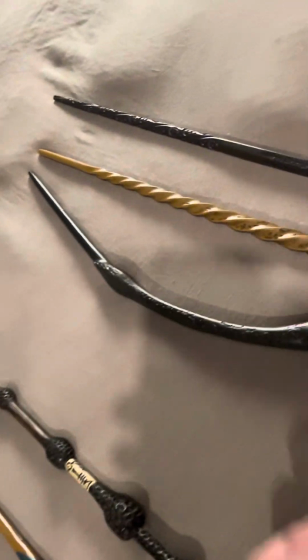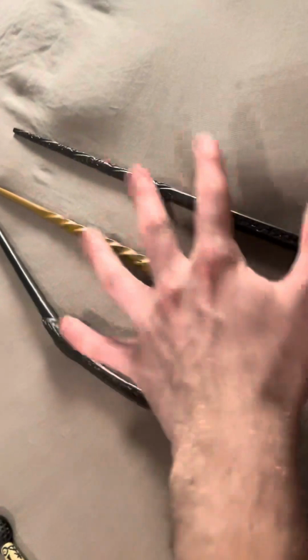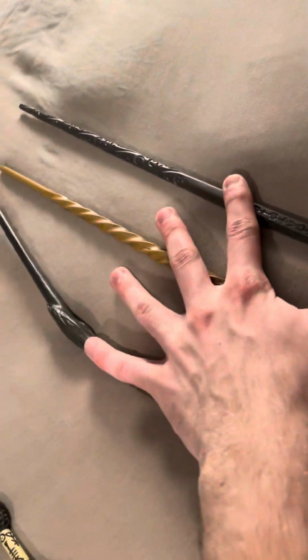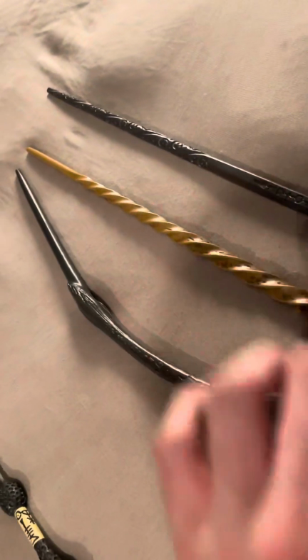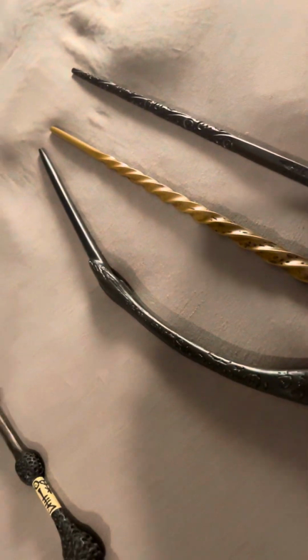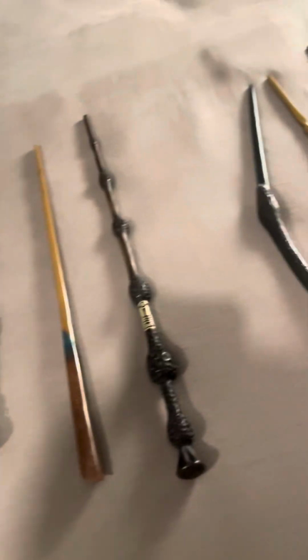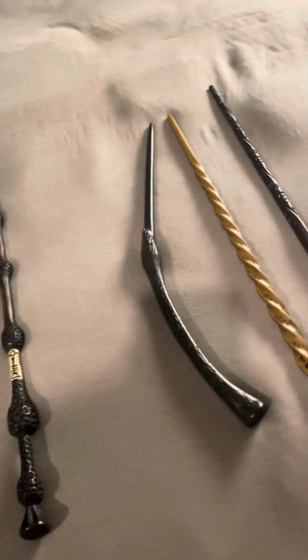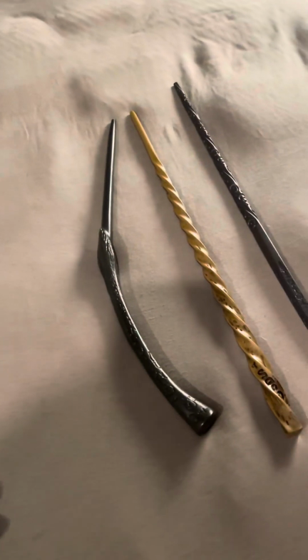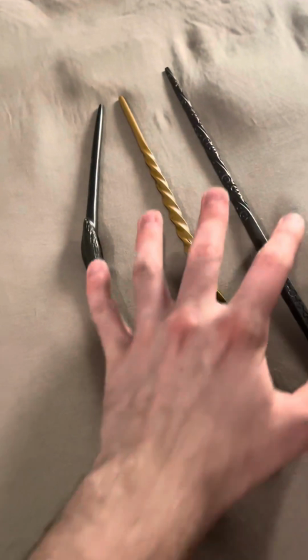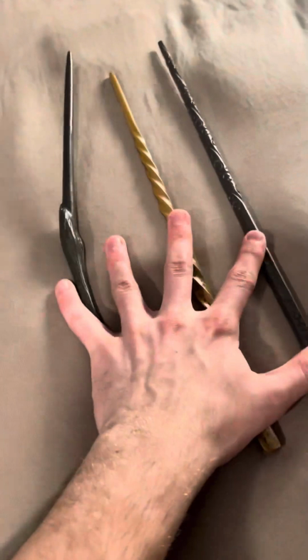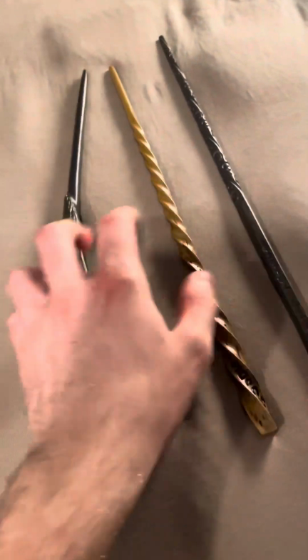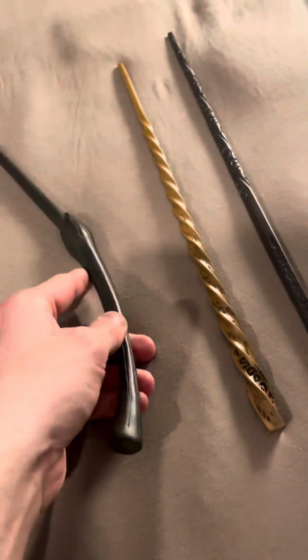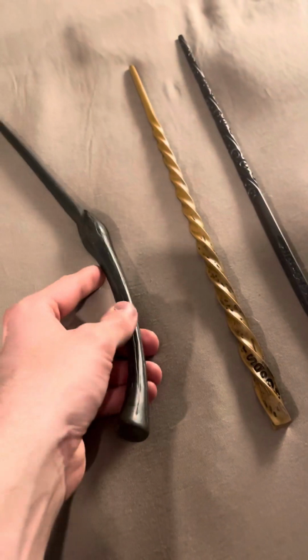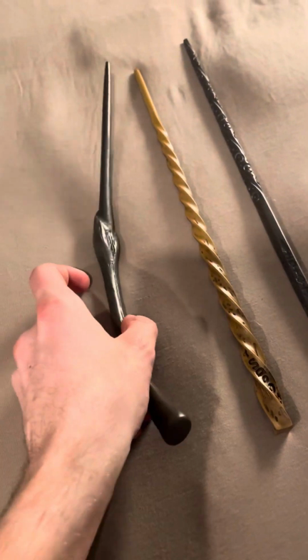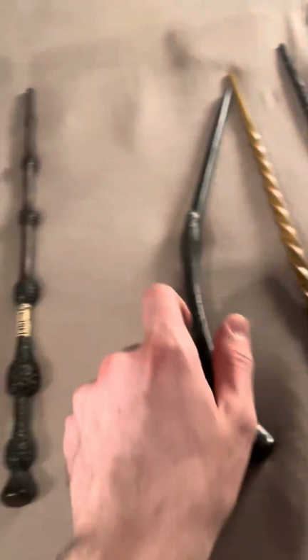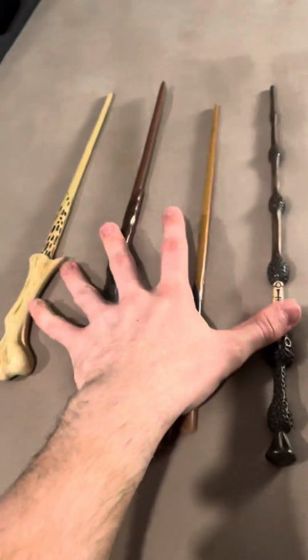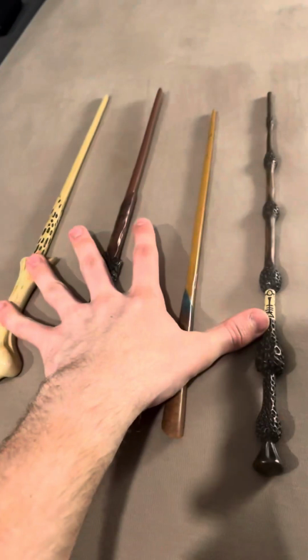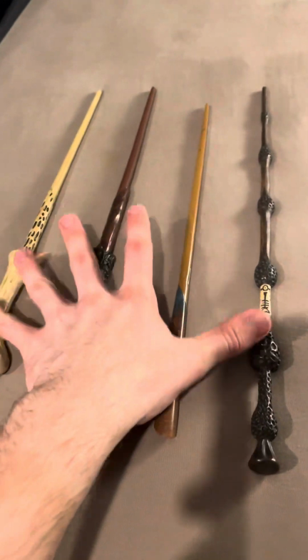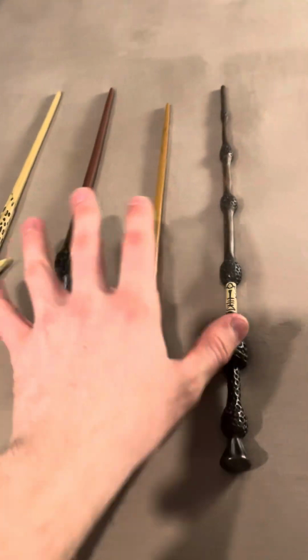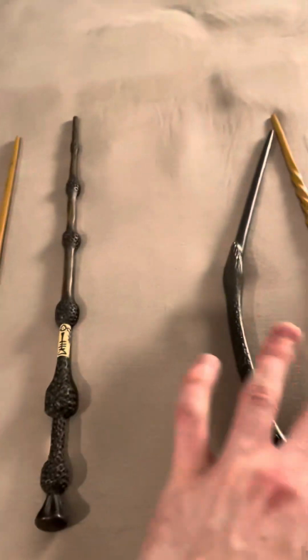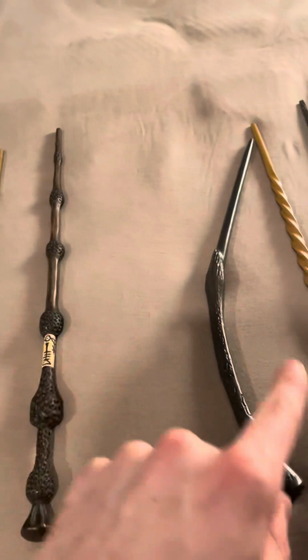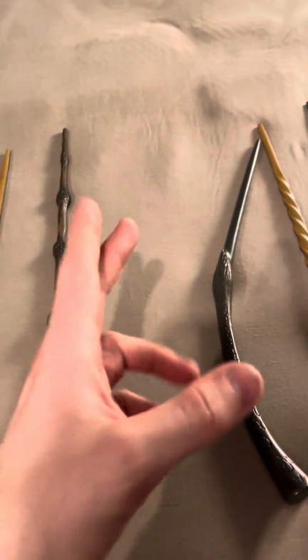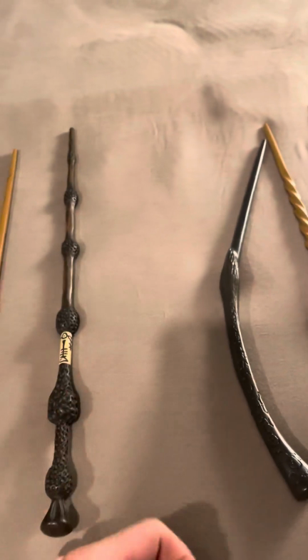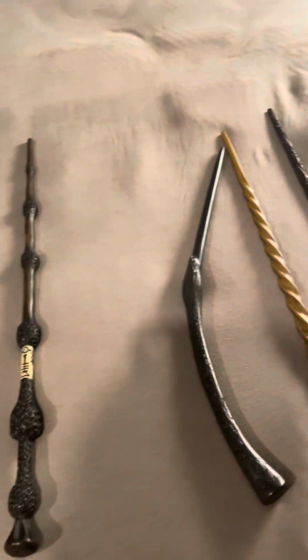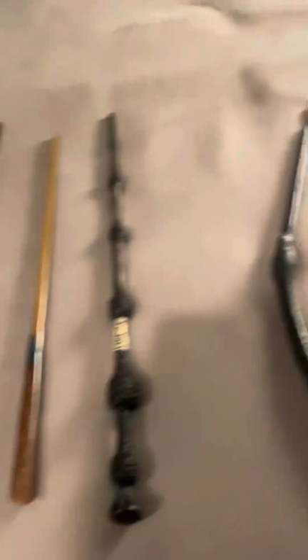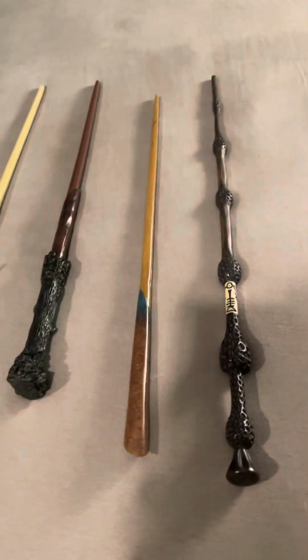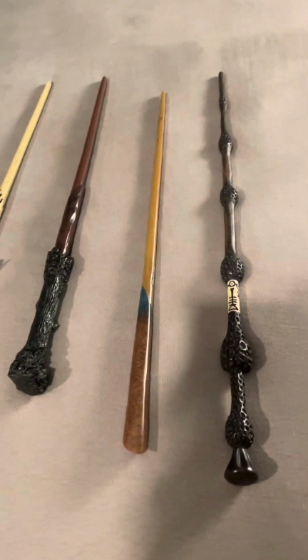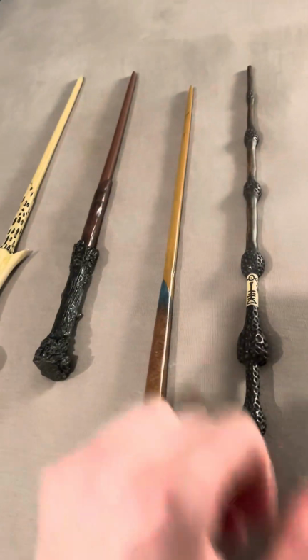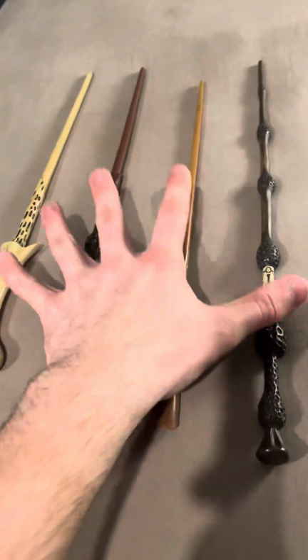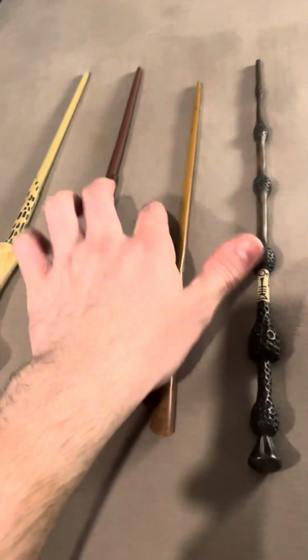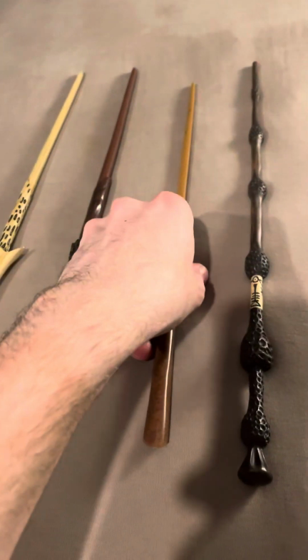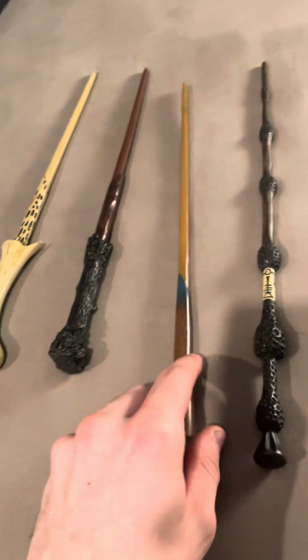Aliexpress wand review. These are the wands I got from Aliexpress, and these are my Noble Collection wands. I don't have the same kind to compare, but these are the Noble Collection wands that I have.